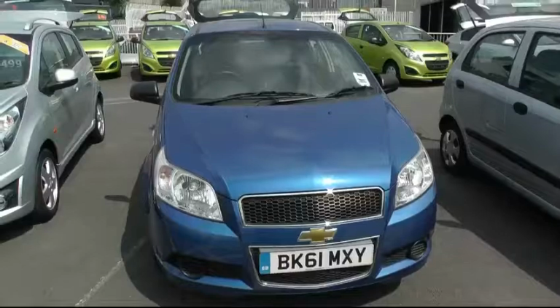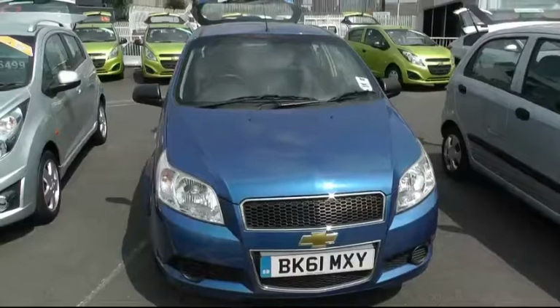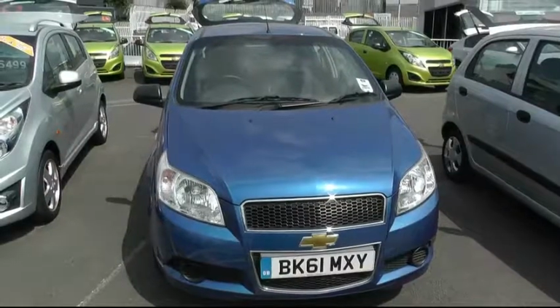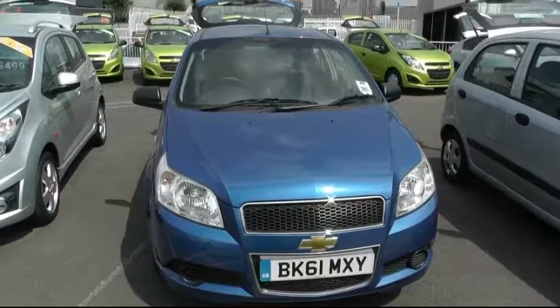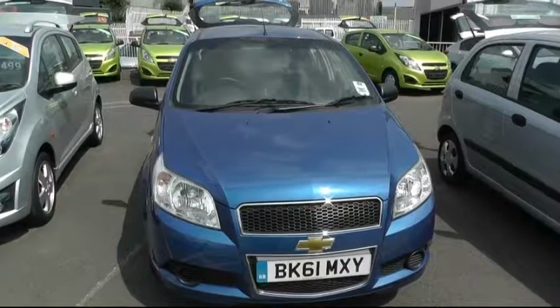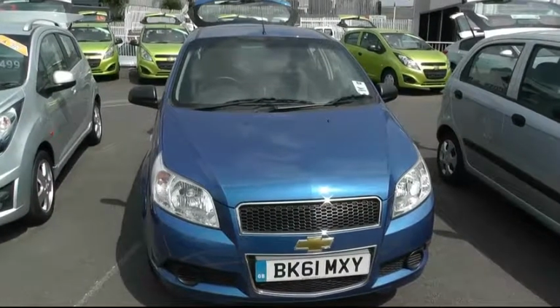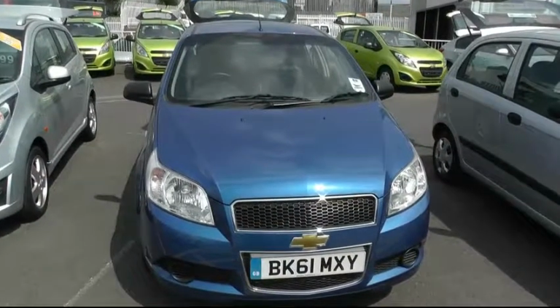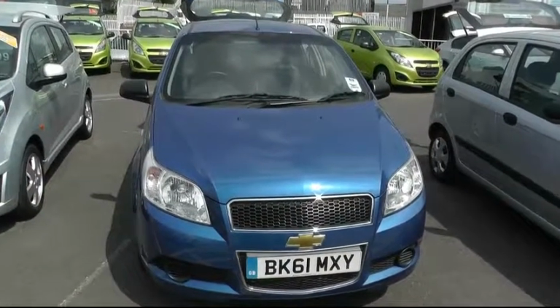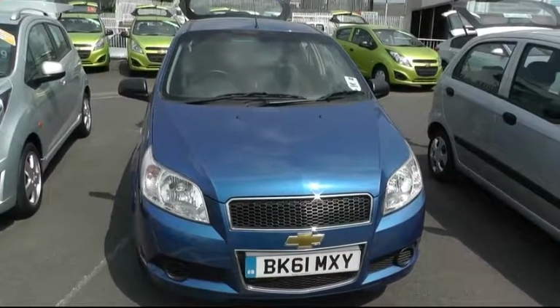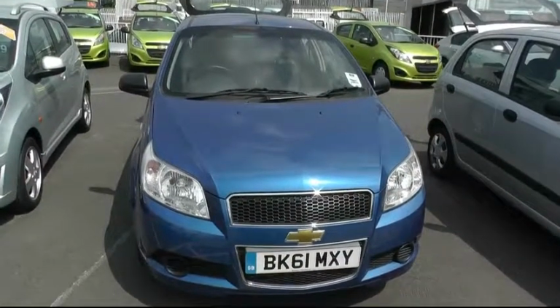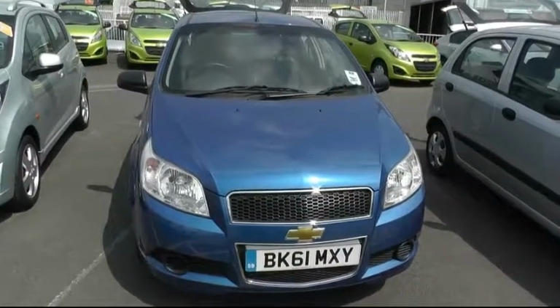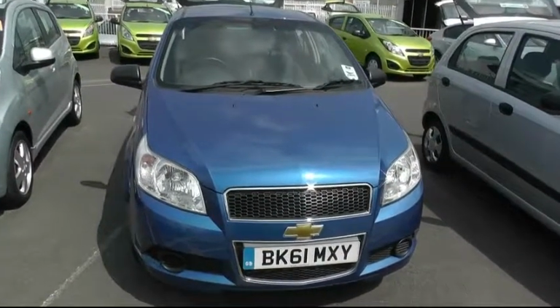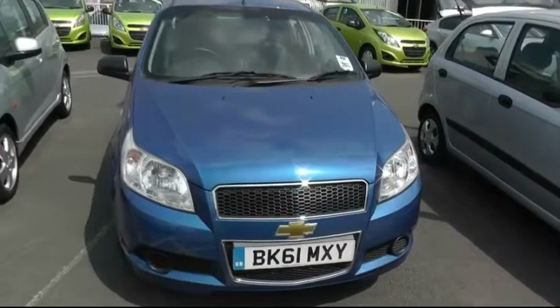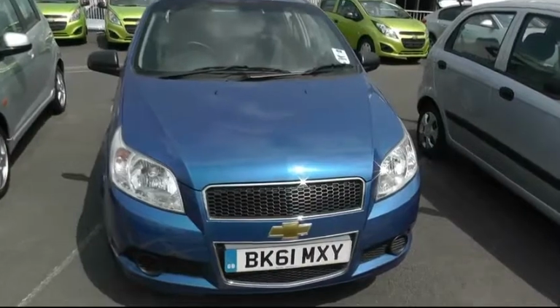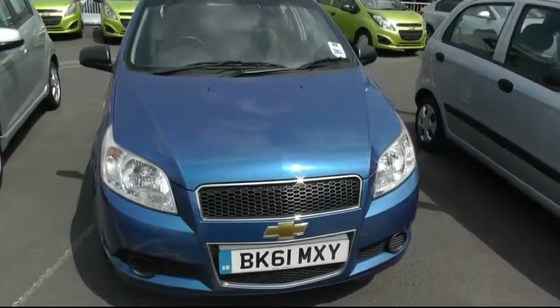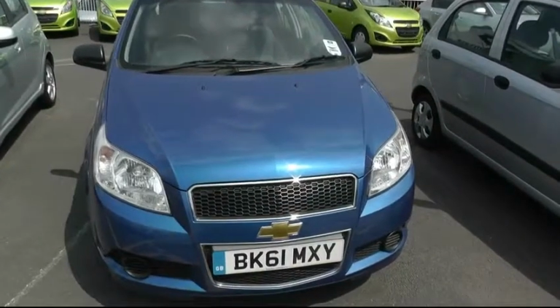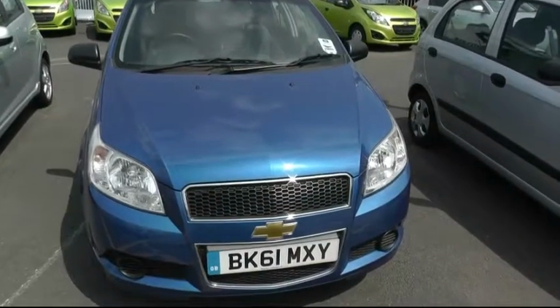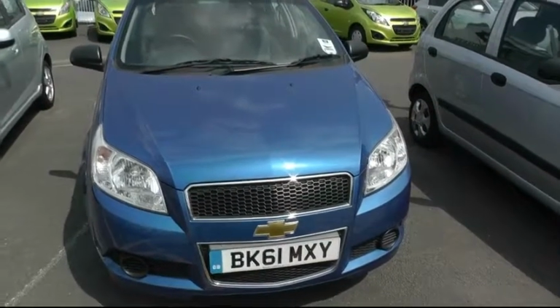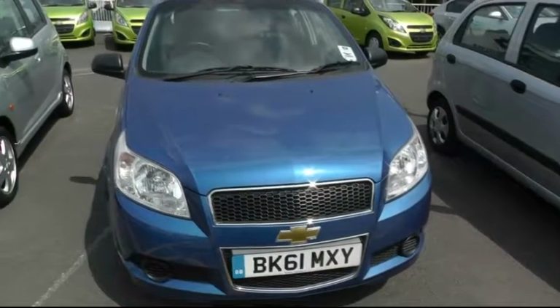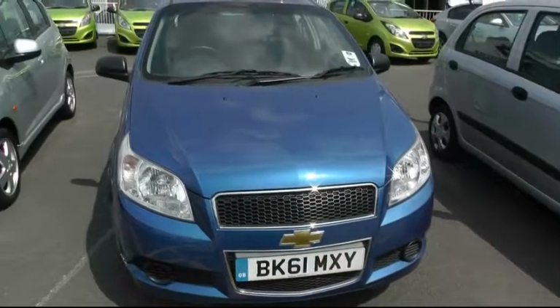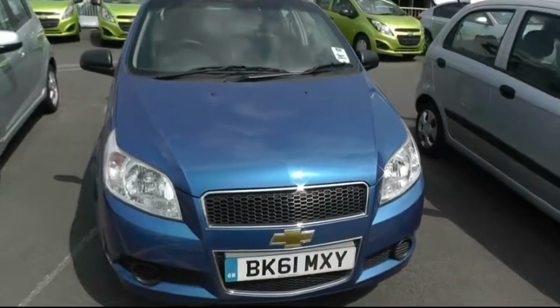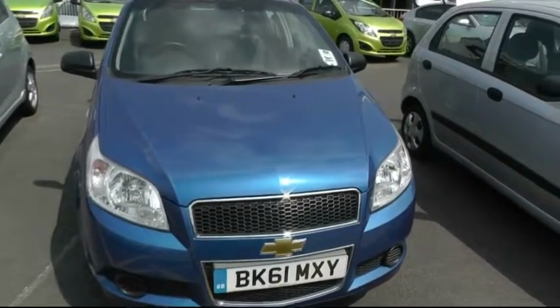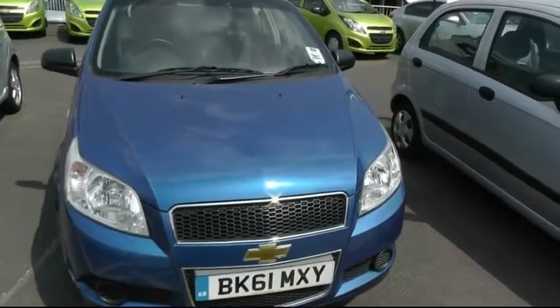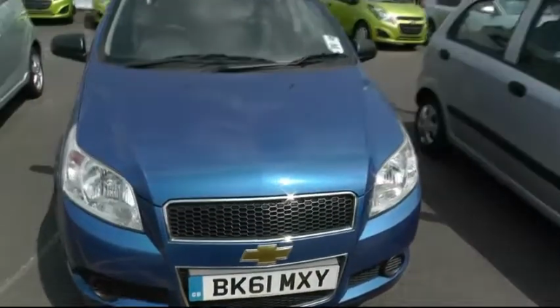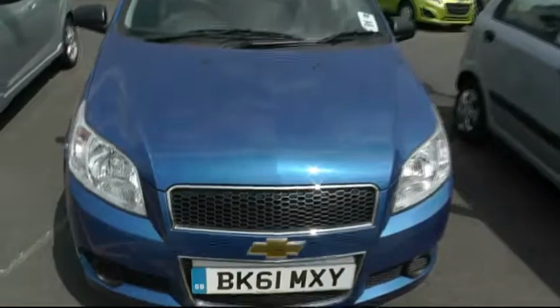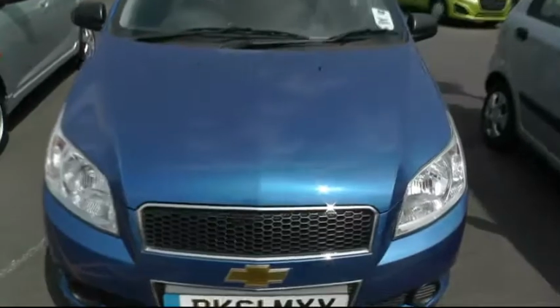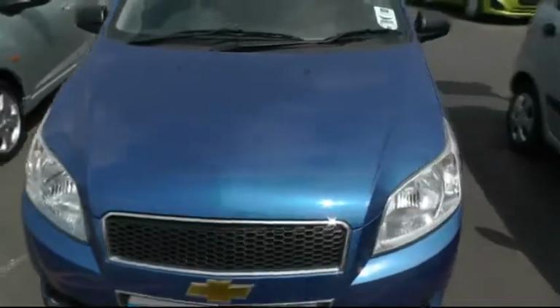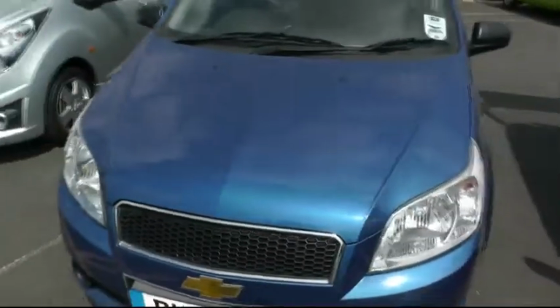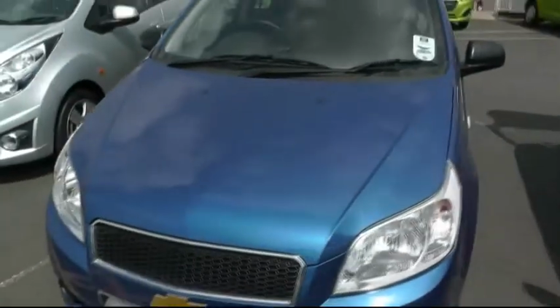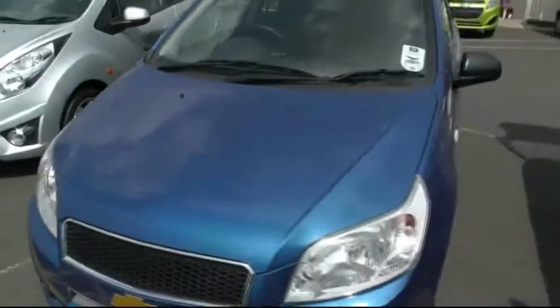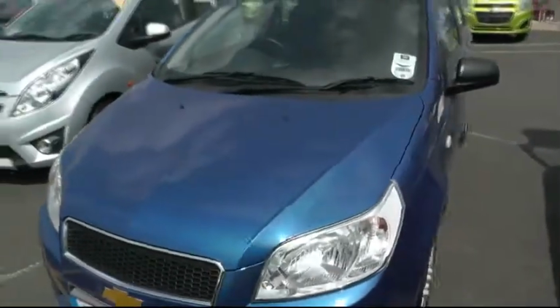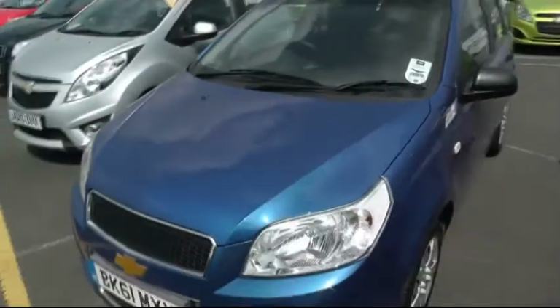Welcome to bringing the Chevrolet in Winsbury. I'll show you around the Chevrolet Aveo. It's a 1.2 S, 2011 on a 61 plate, and the car's done 17,000 miles.